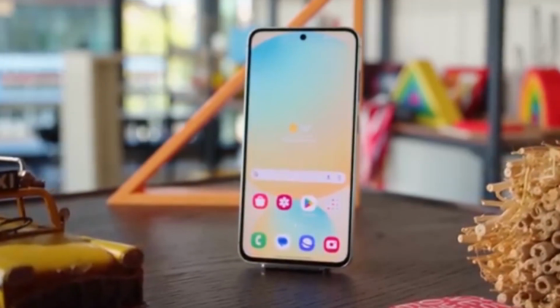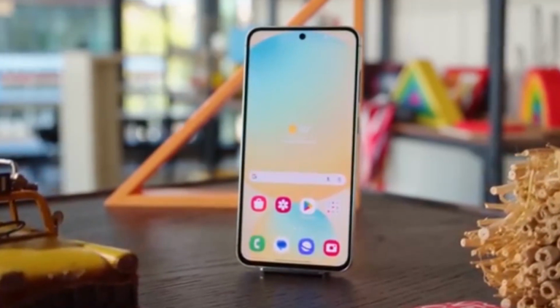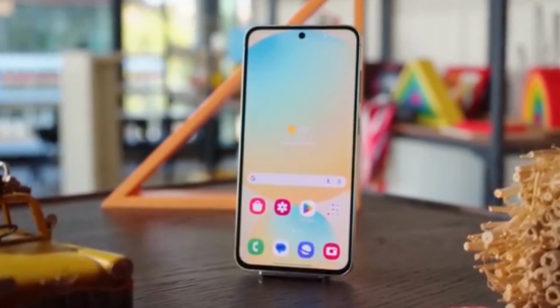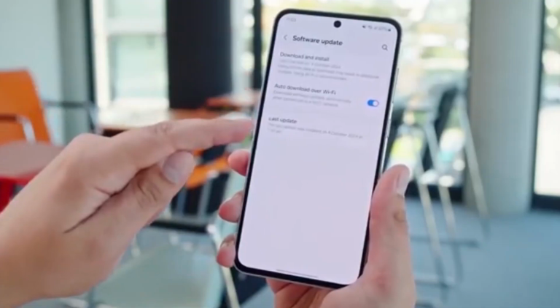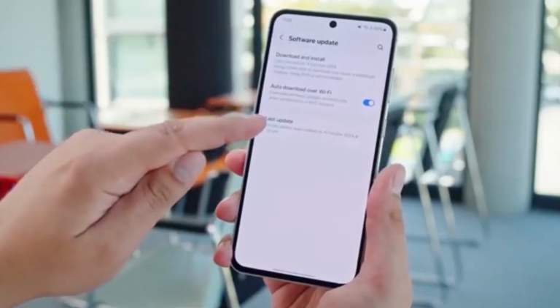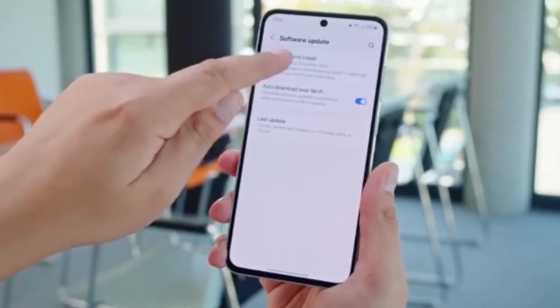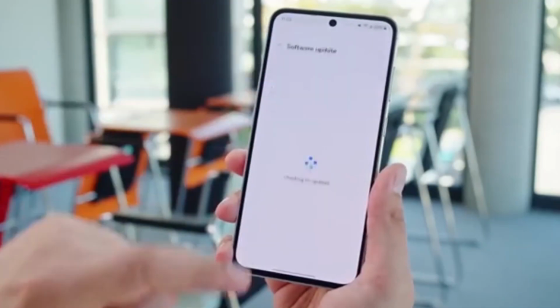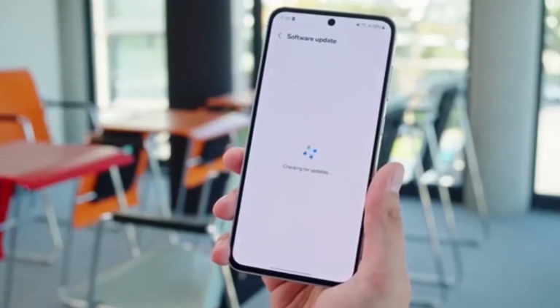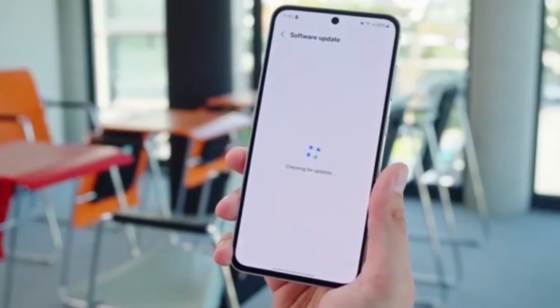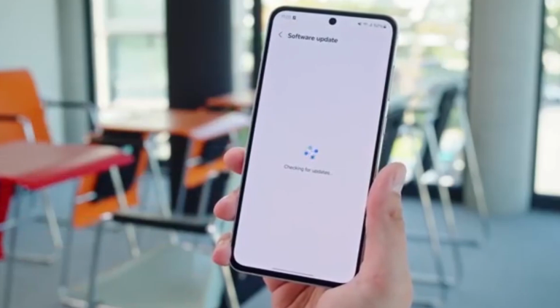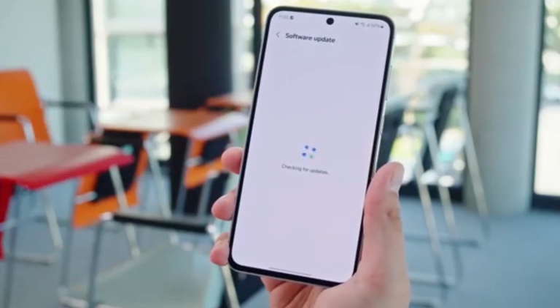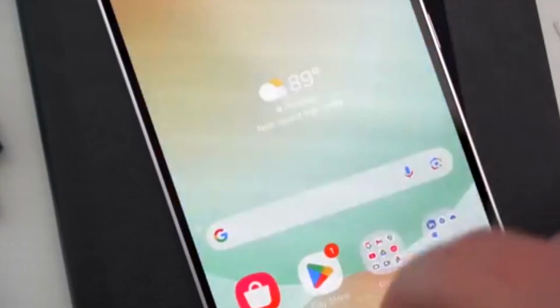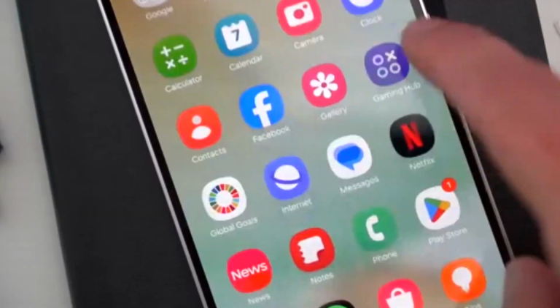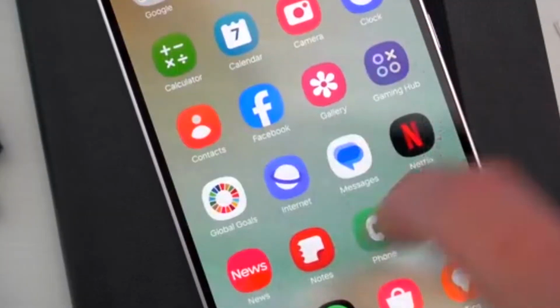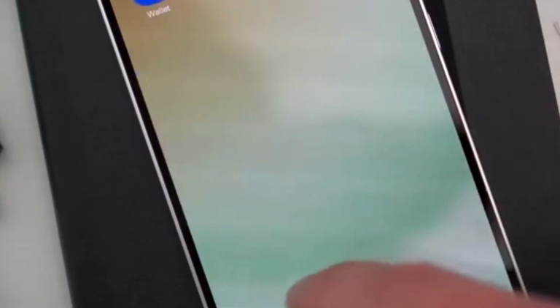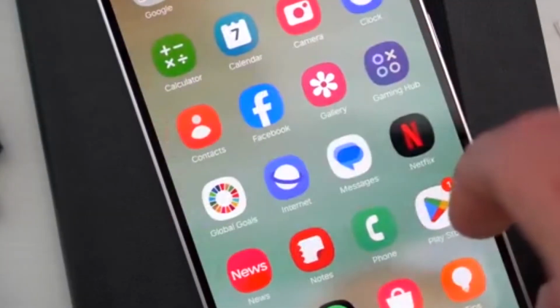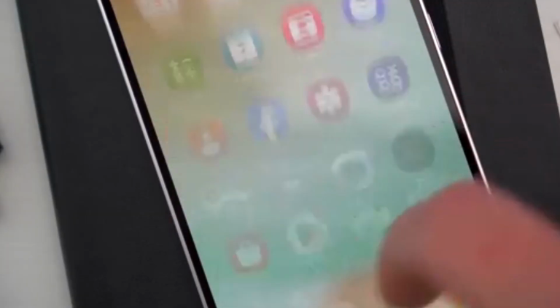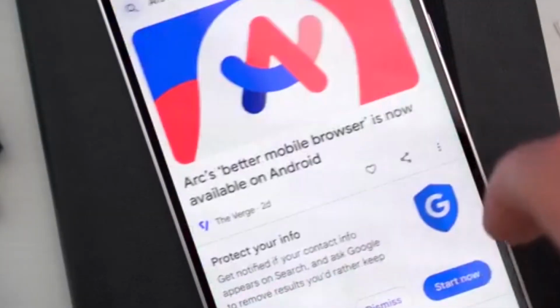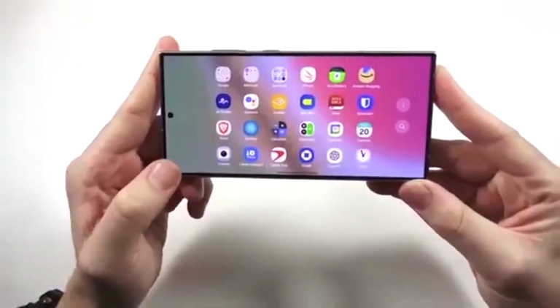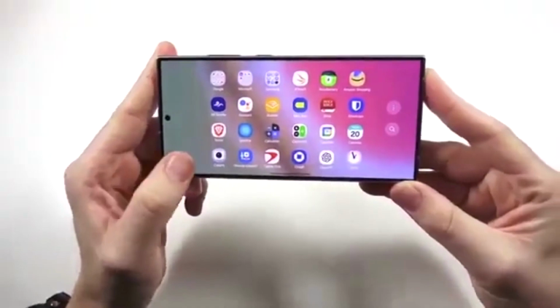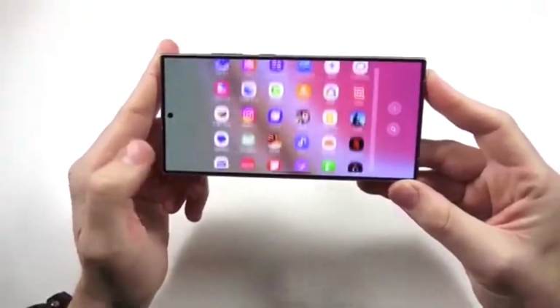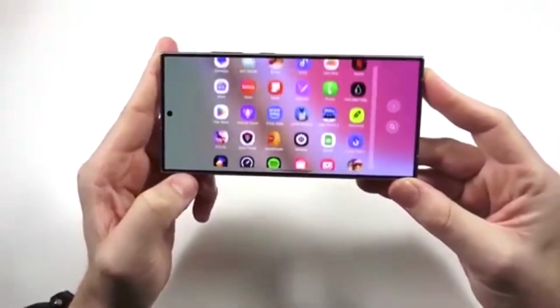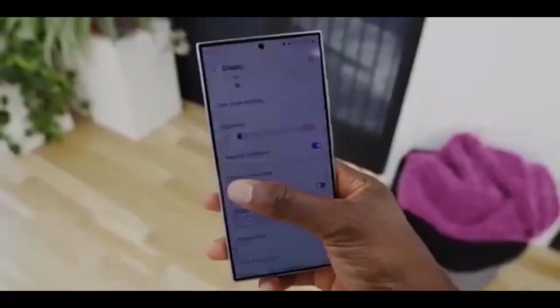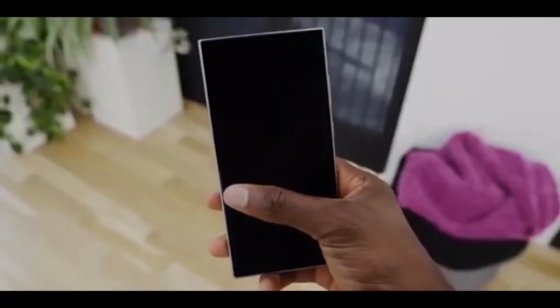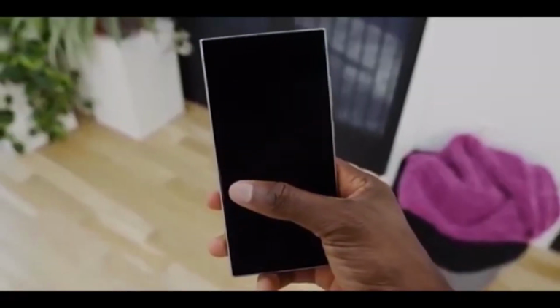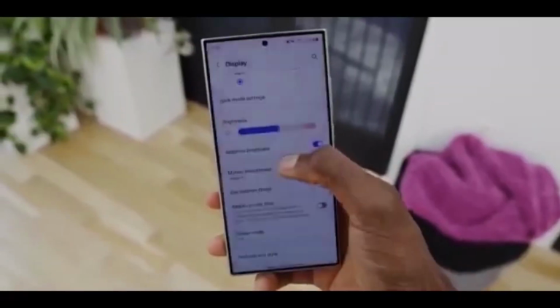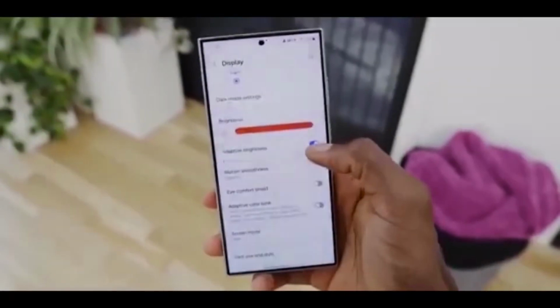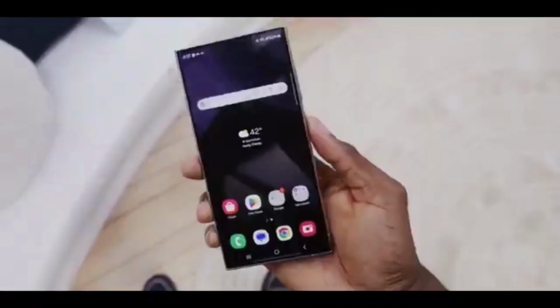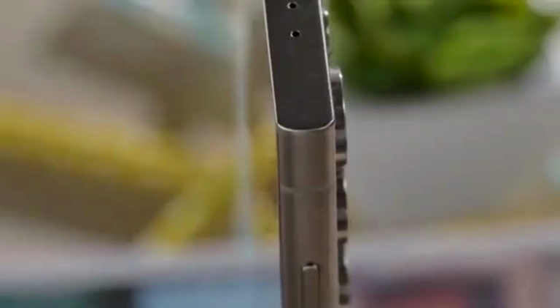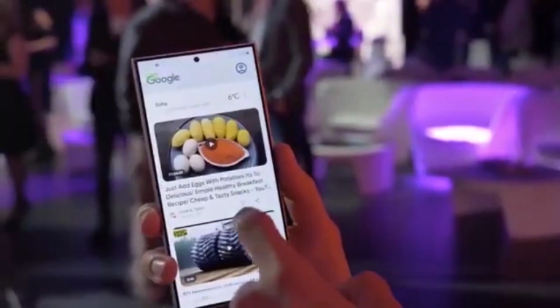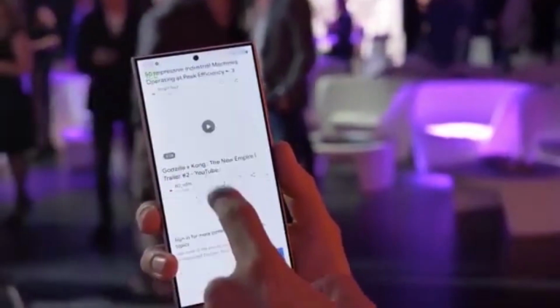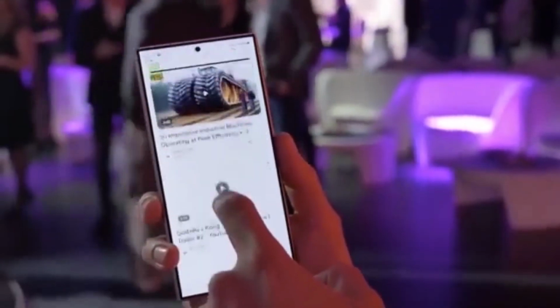For context, the Galaxy A55 launched in March last year with Android 14 and One UI 6.1. It already got its first major update earlier this year, and now One UI 8 will be its second big upgrade, bringing it closer to the flagship experience.